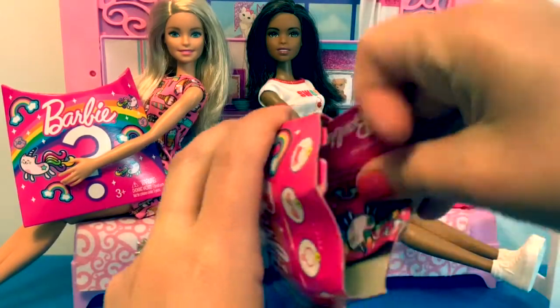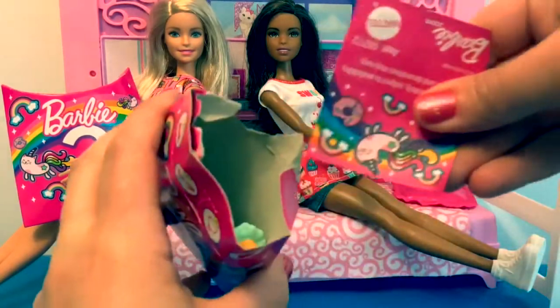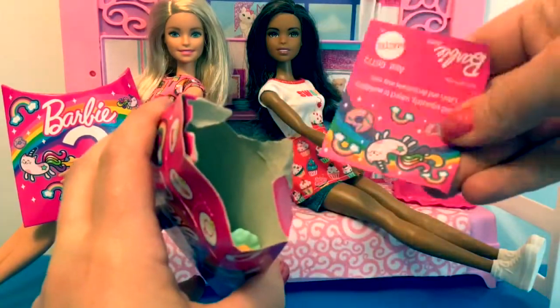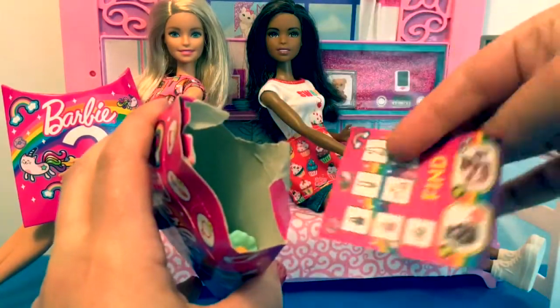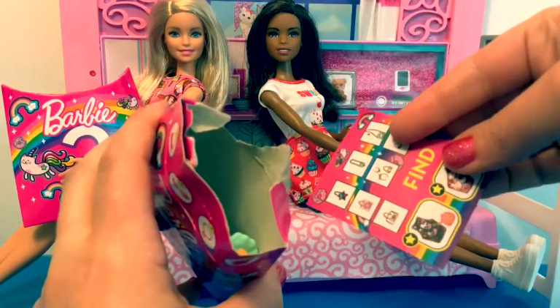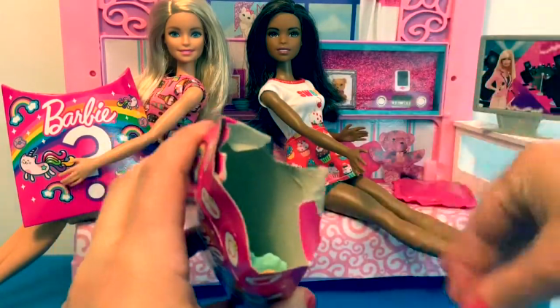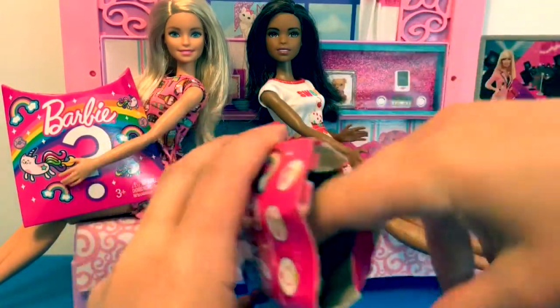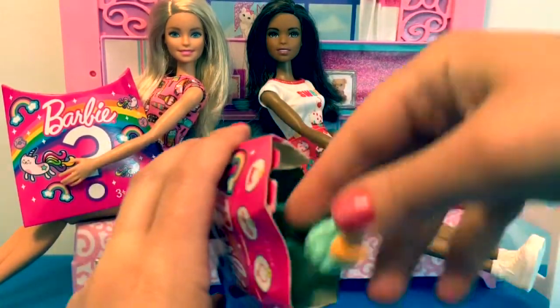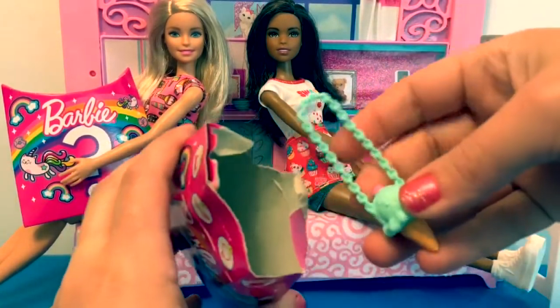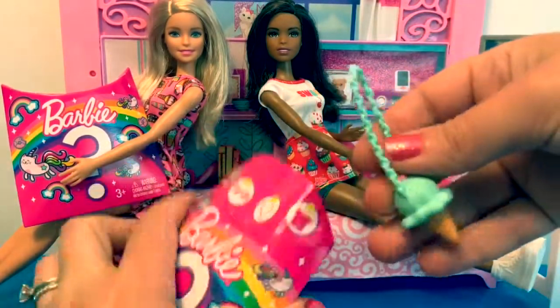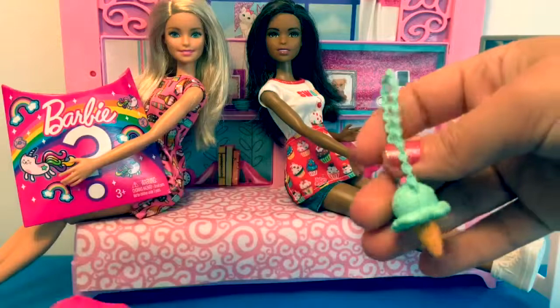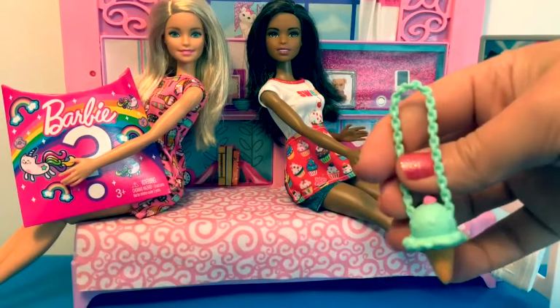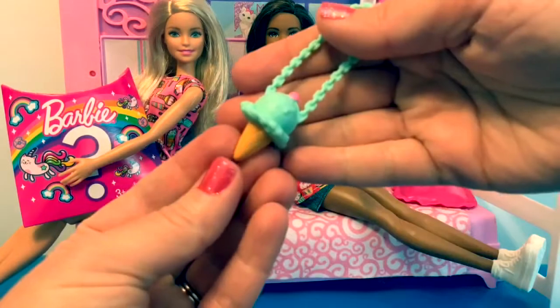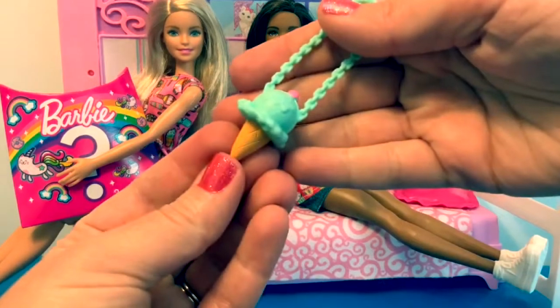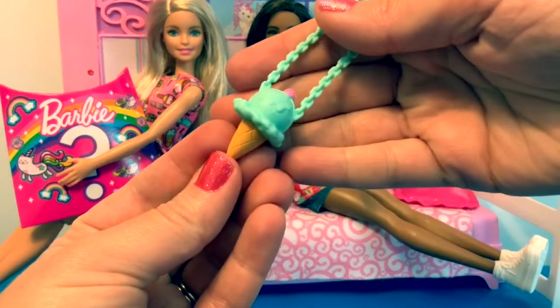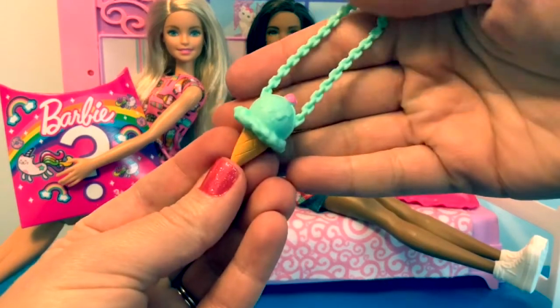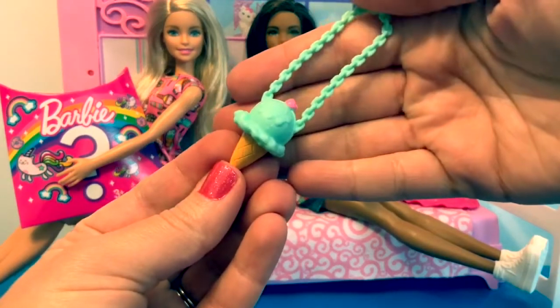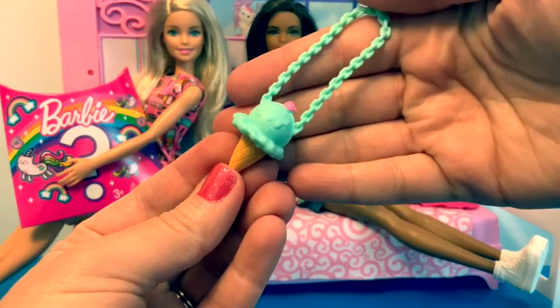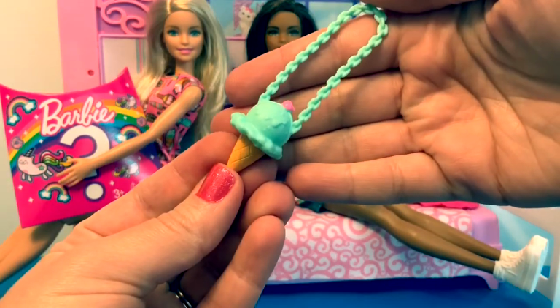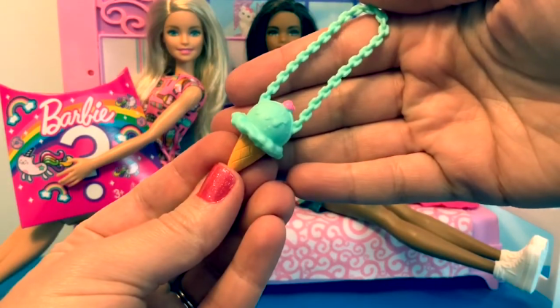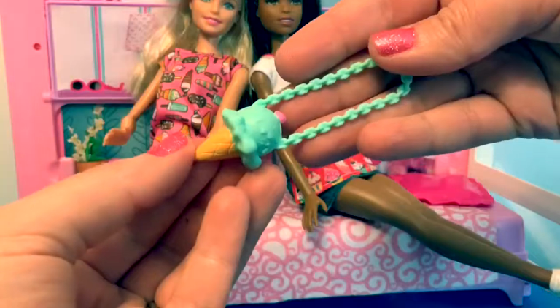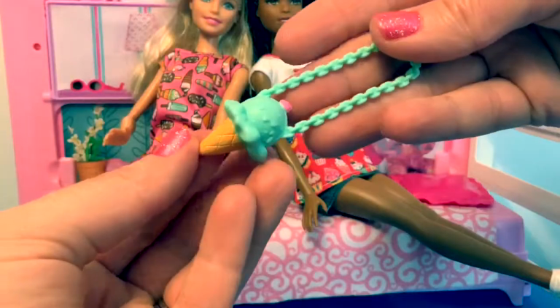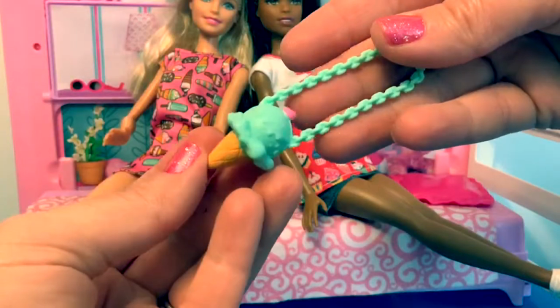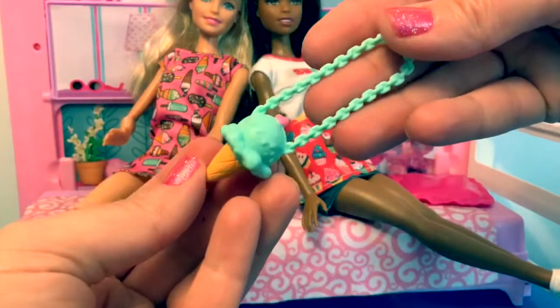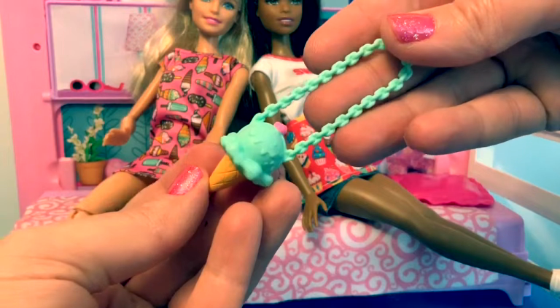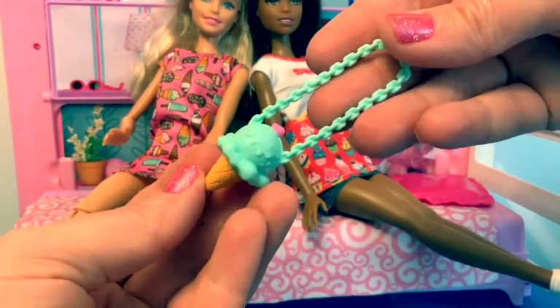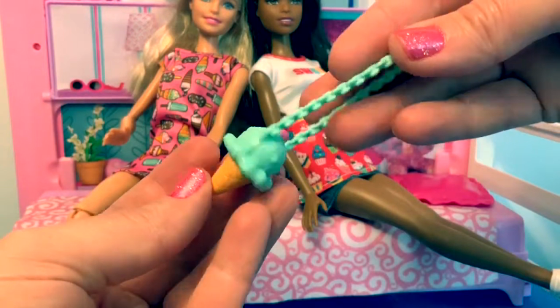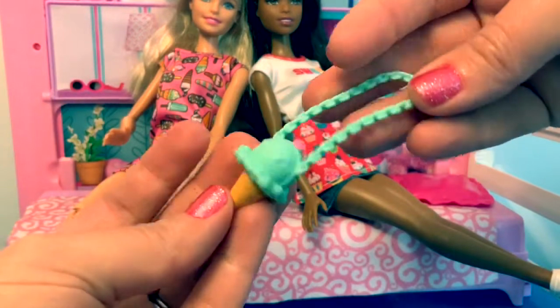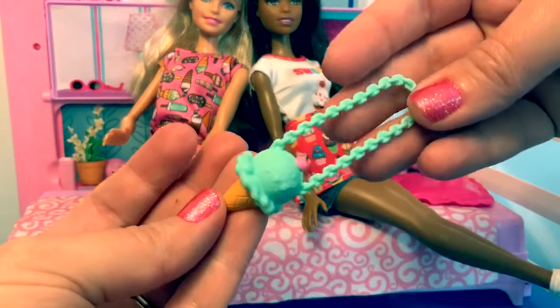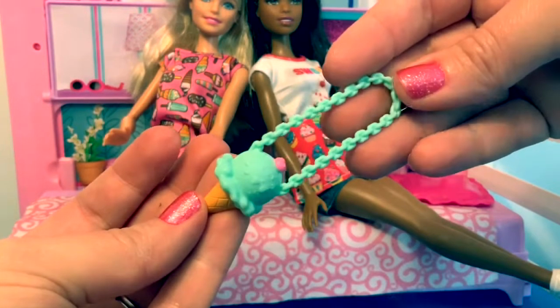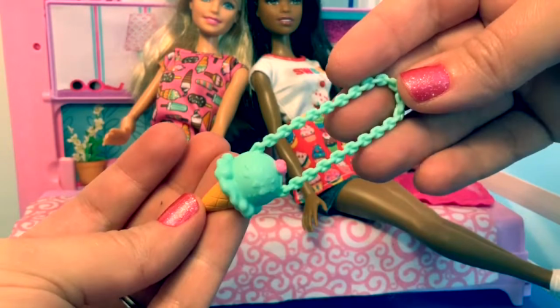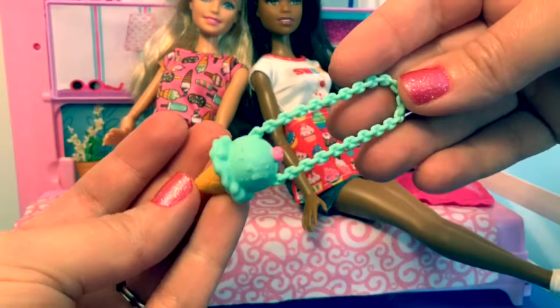Here's the flyer. It's an ice cream cone necklace. Maybe this is a cupcake purse, not a necklace. What do you think?